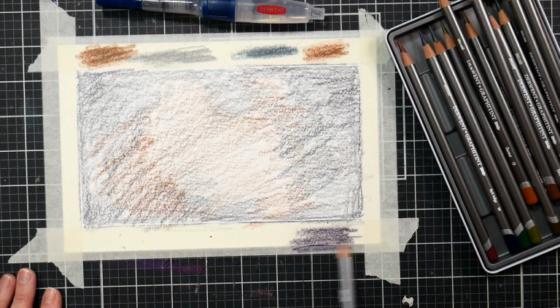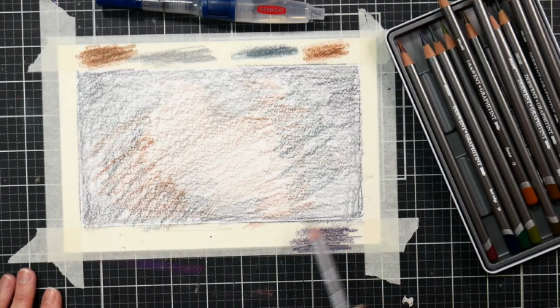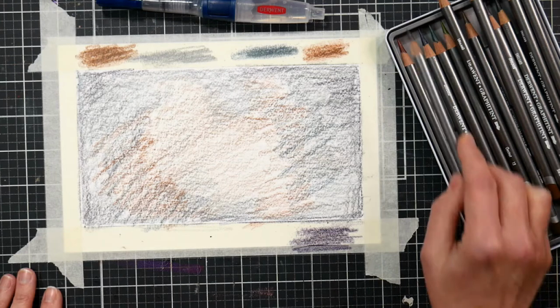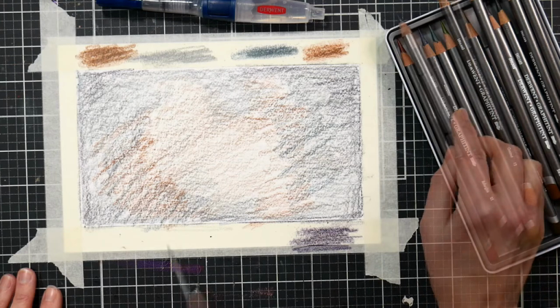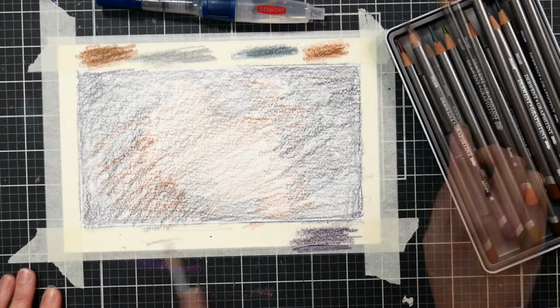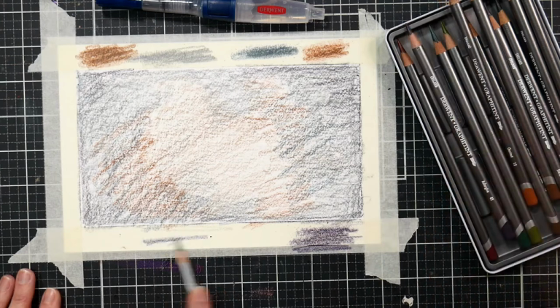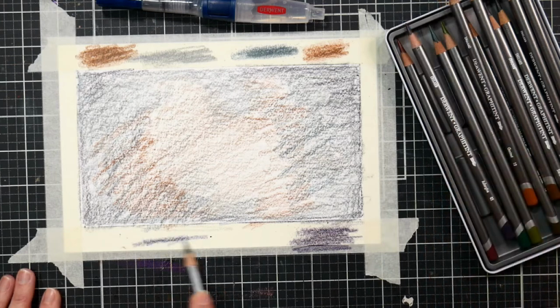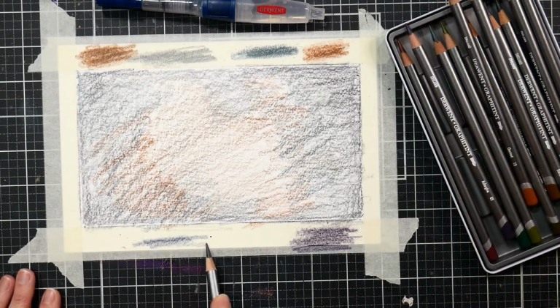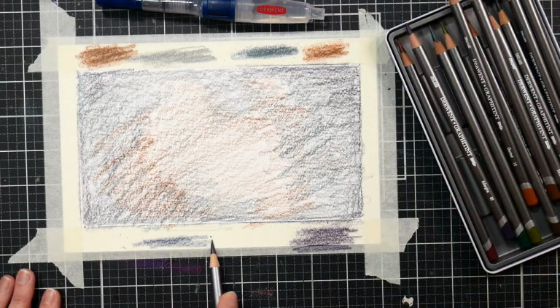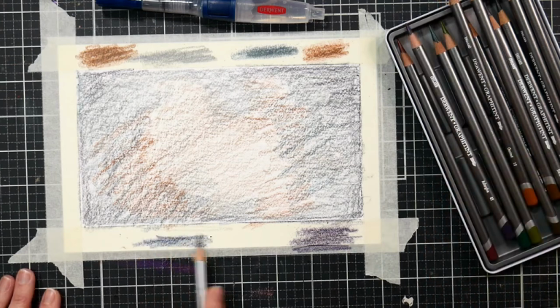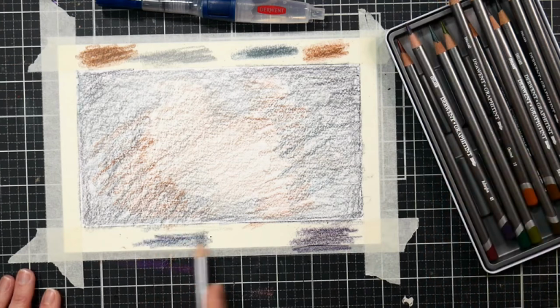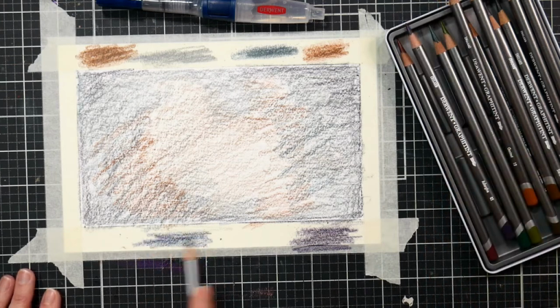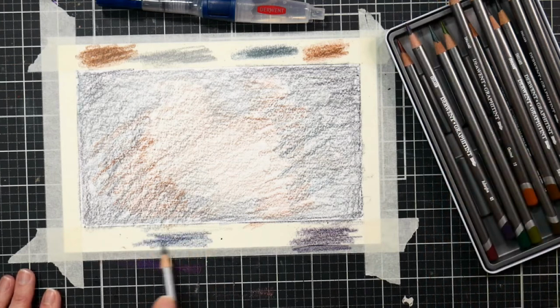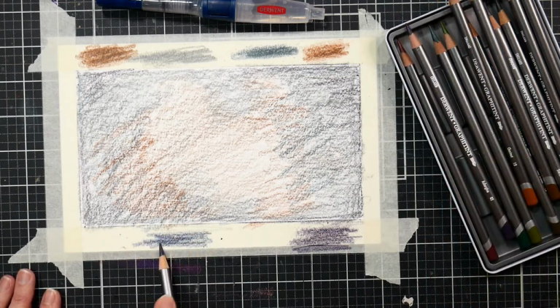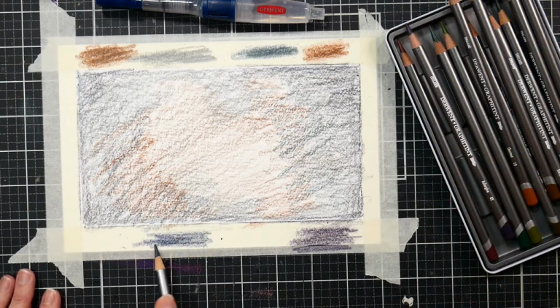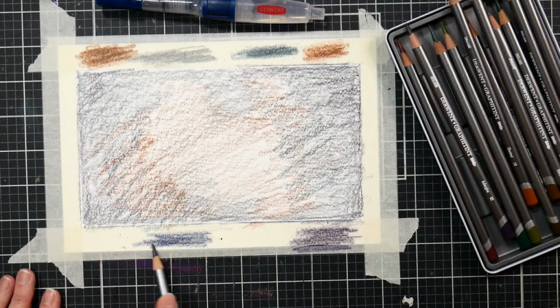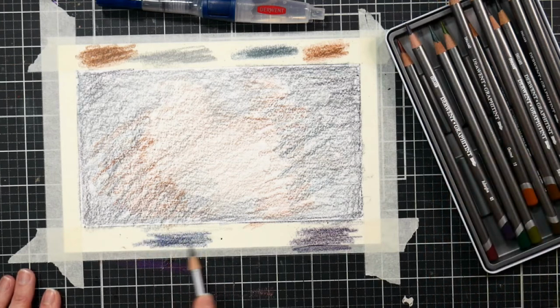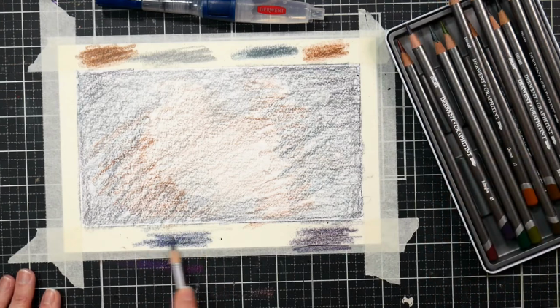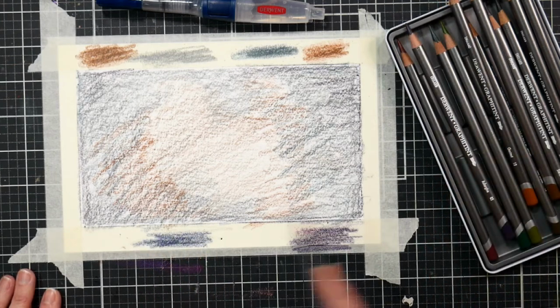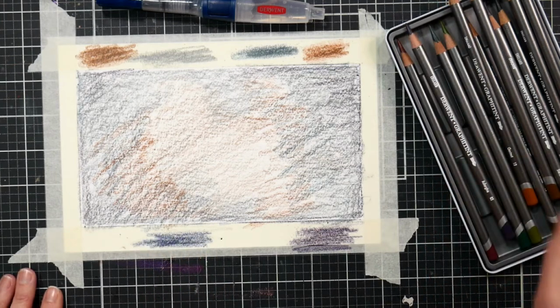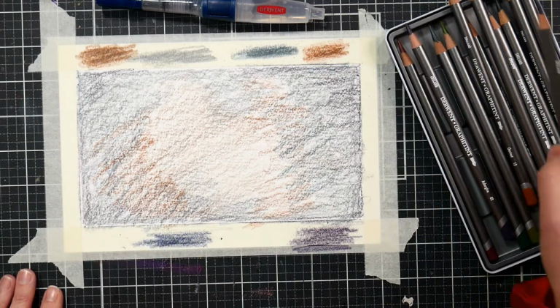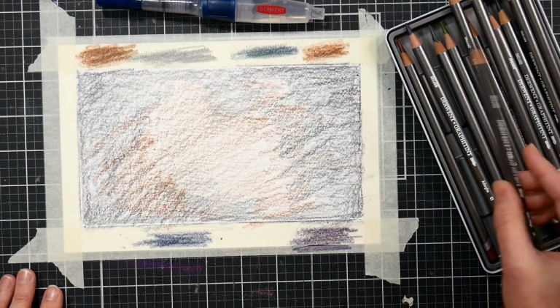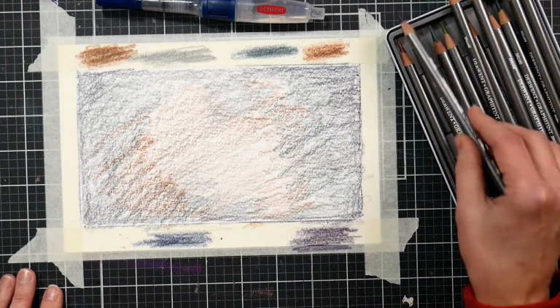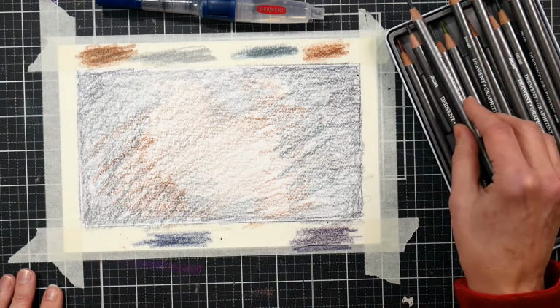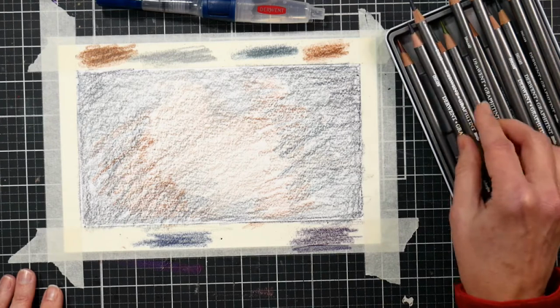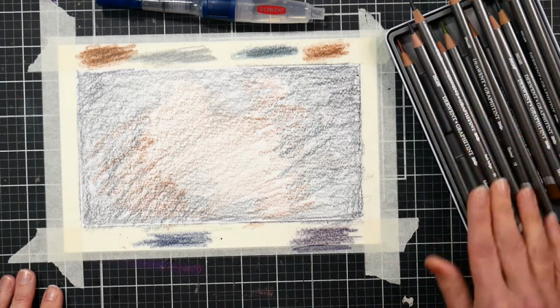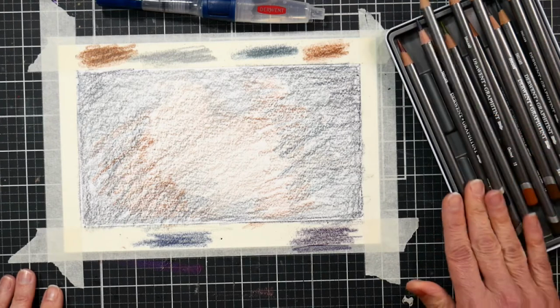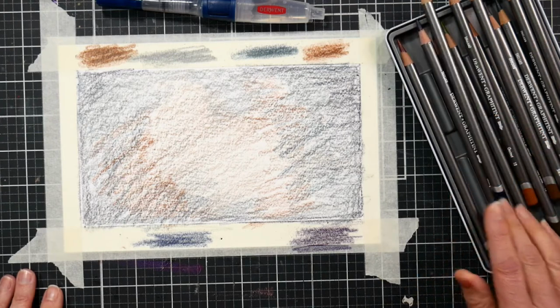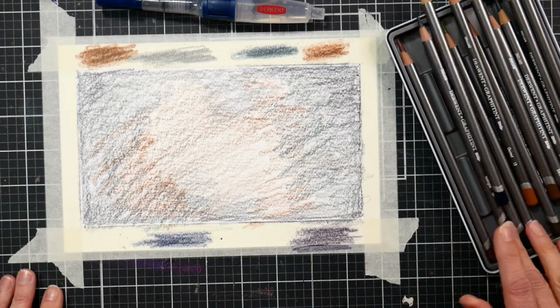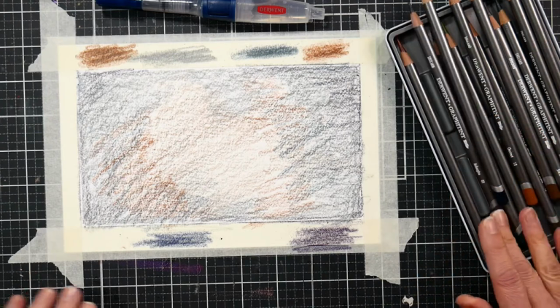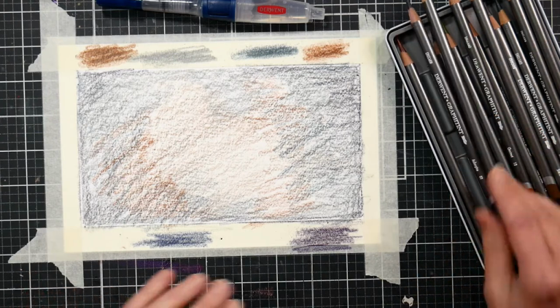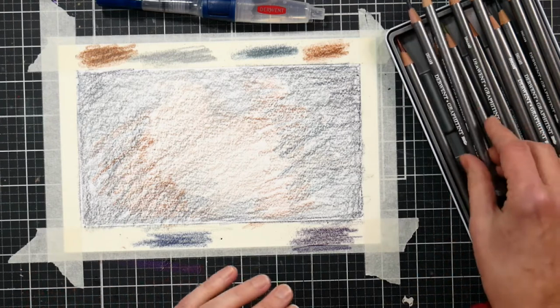That way when you're liquefying the background, if you feel you need a little more color here or there, all you have to do is lift up that color from the masking tape and put it where you need it.